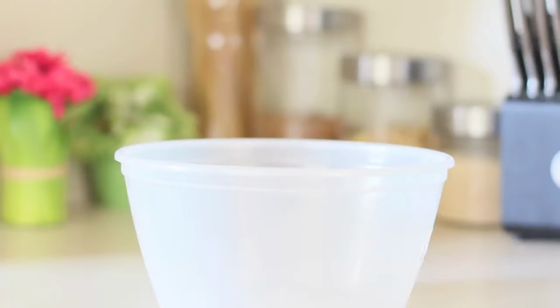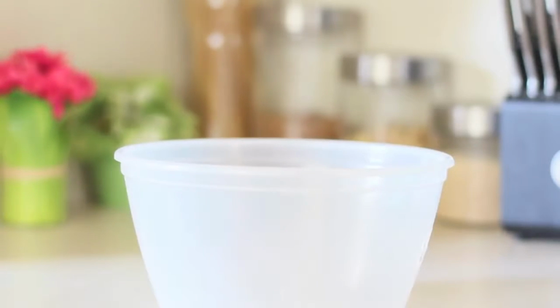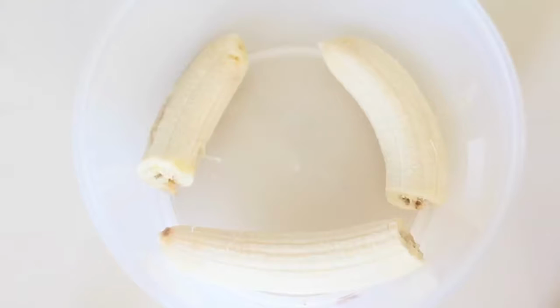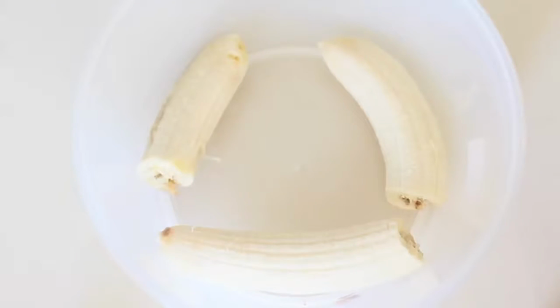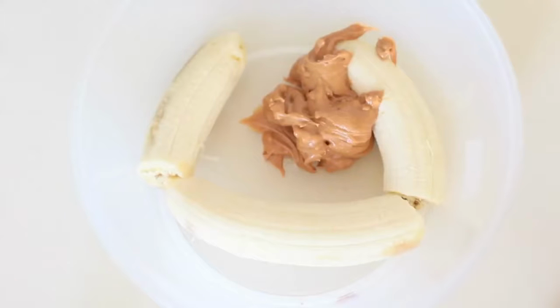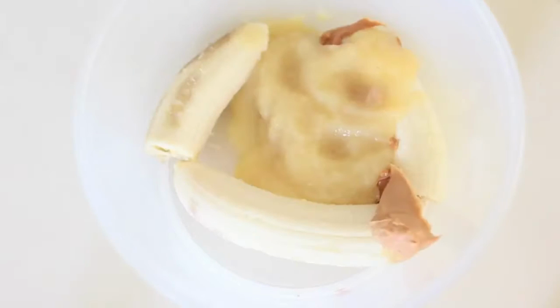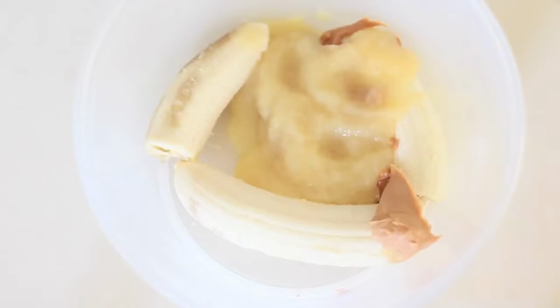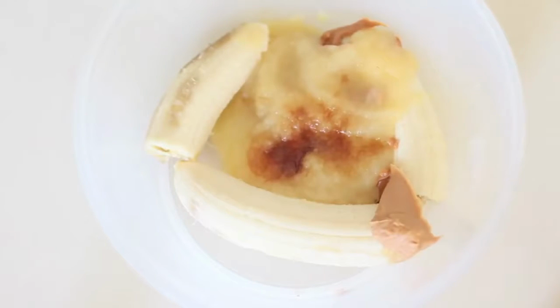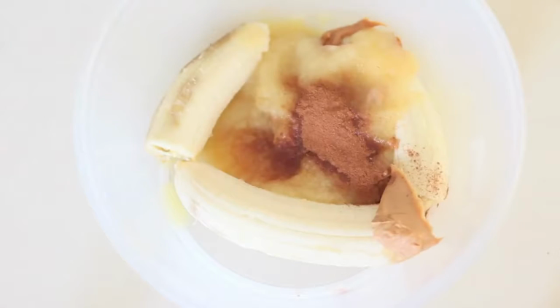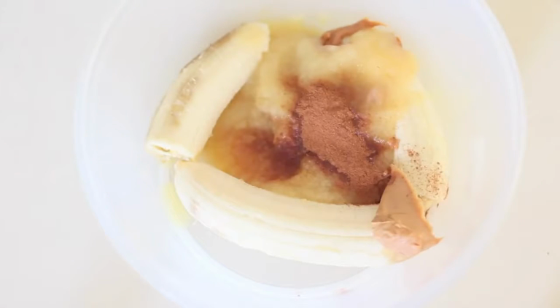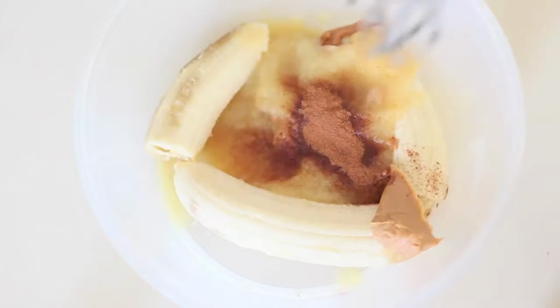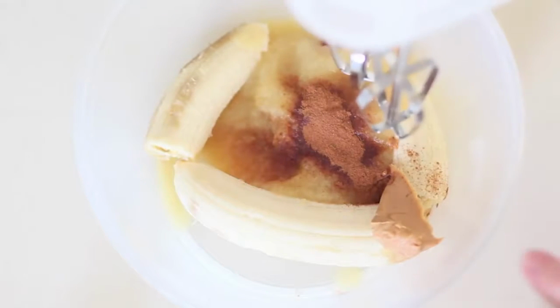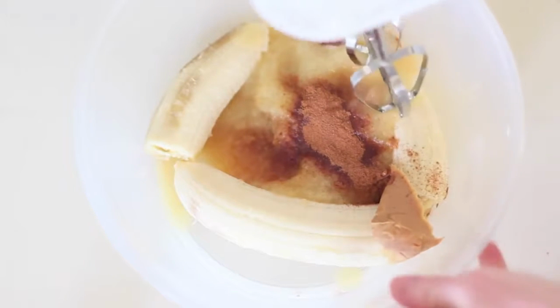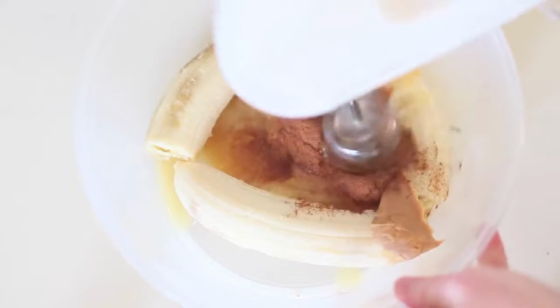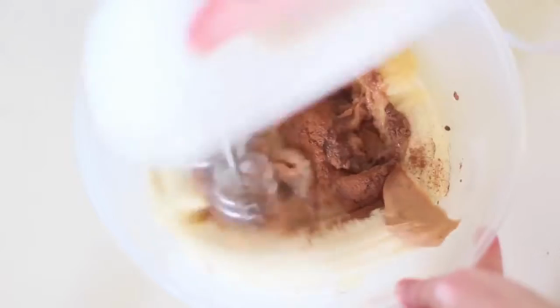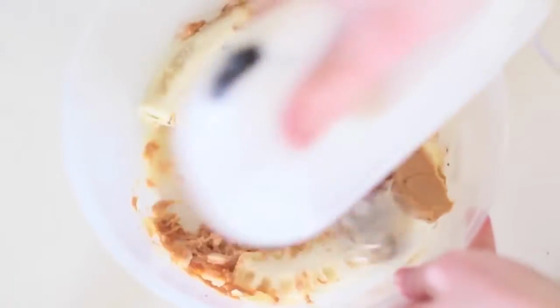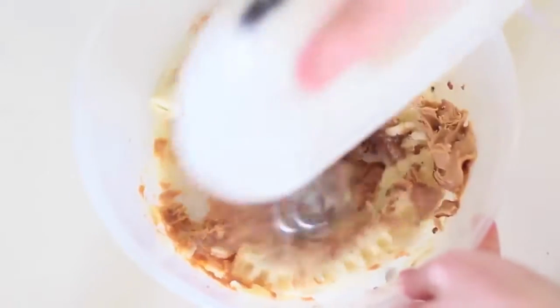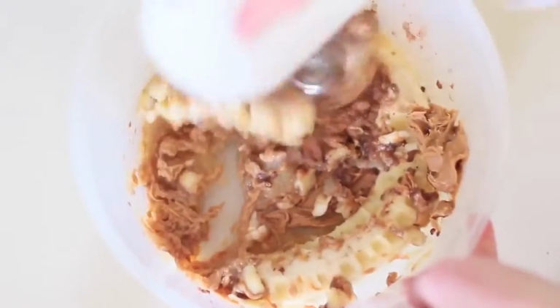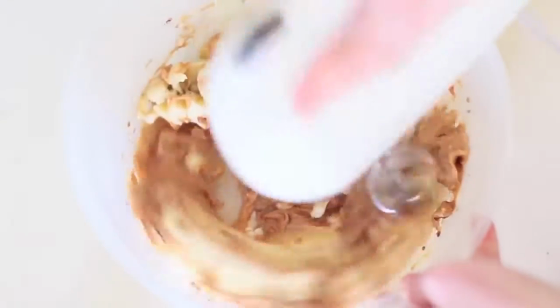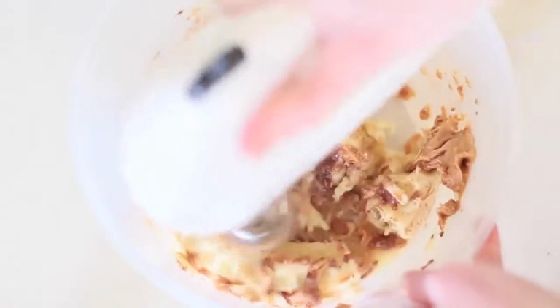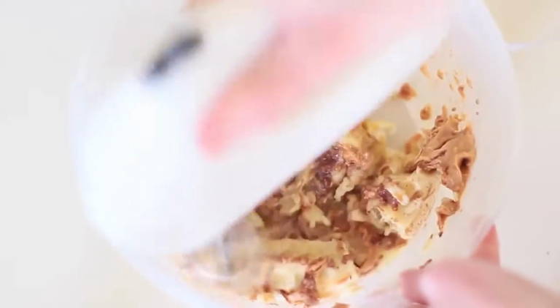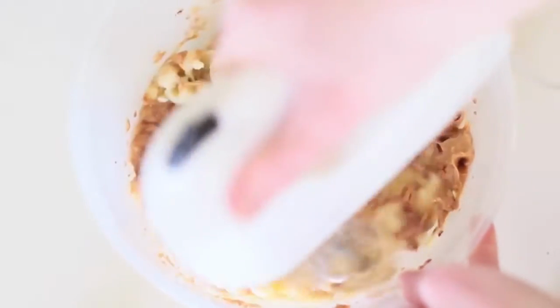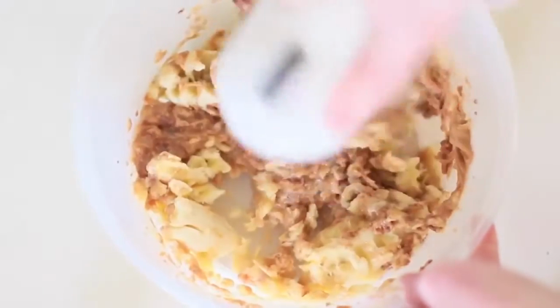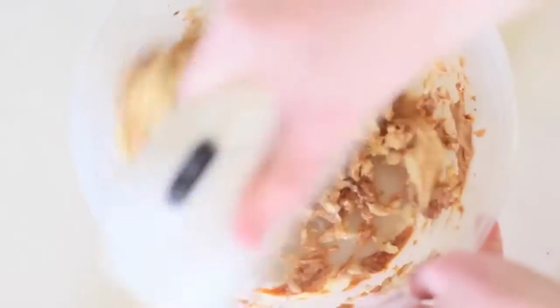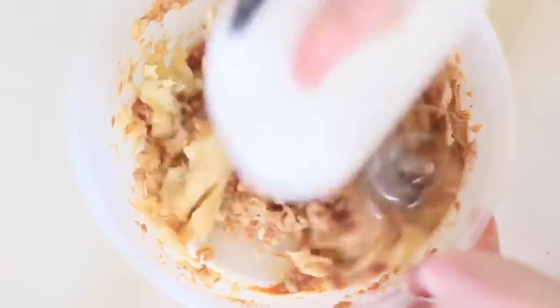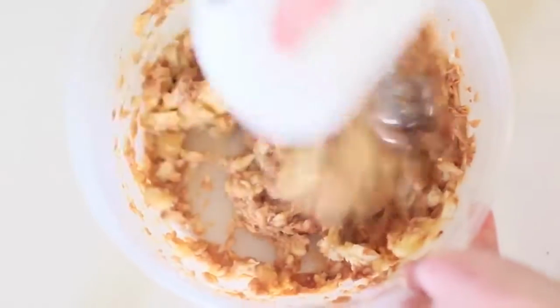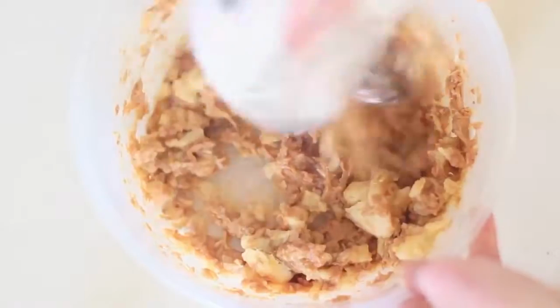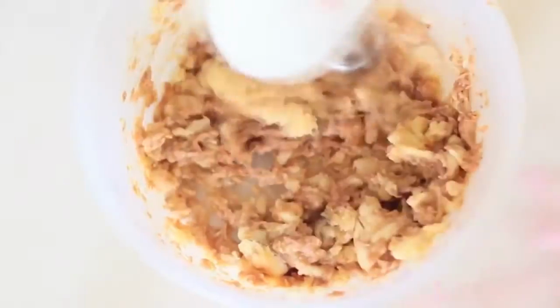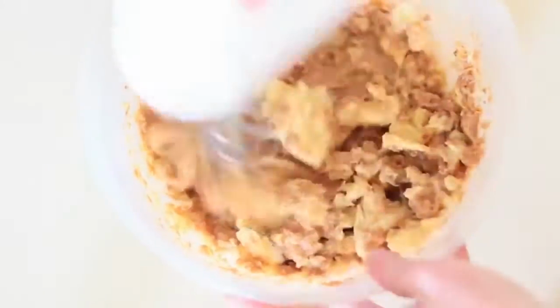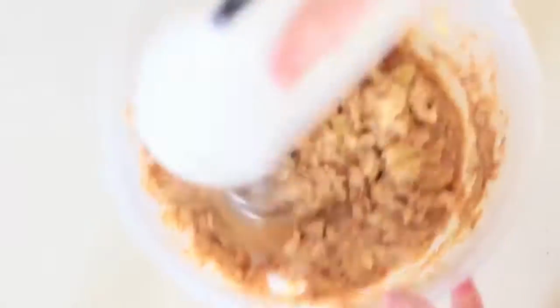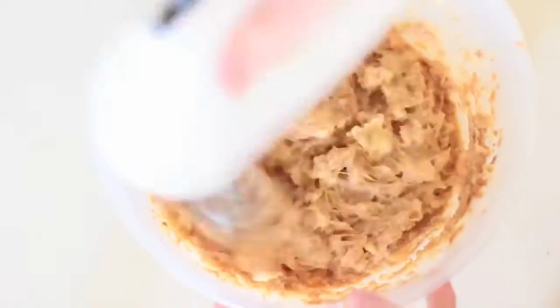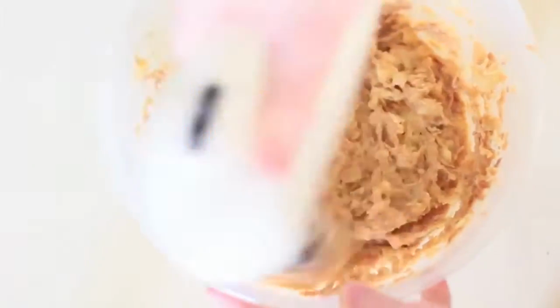Grab your favorite mixing bowl and mix all of the ingredients together. All the measurements are gonna be in the description below, so make sure to check that out. I used an electric mixer here just to make sure all the ingredients were incorporated correctly.